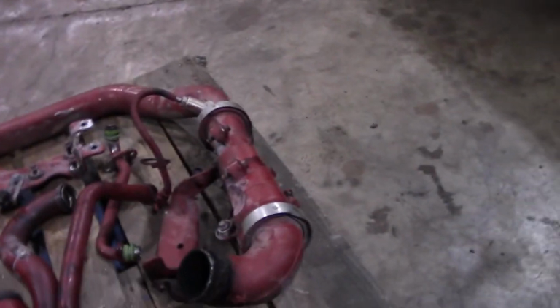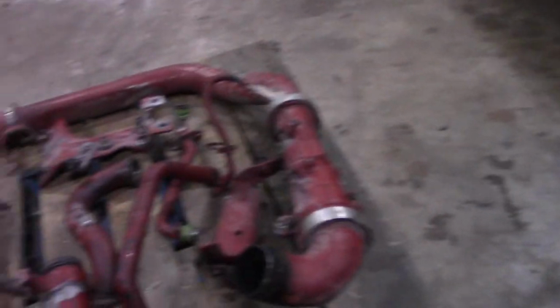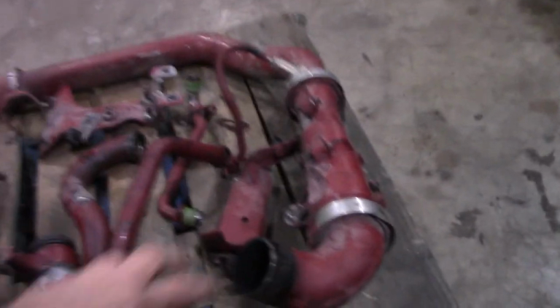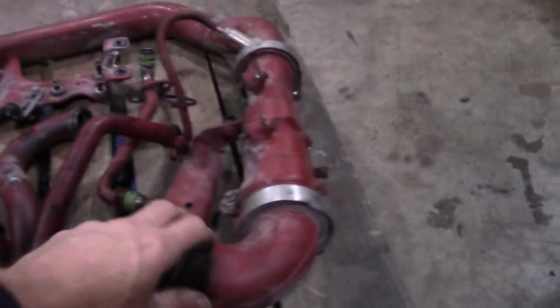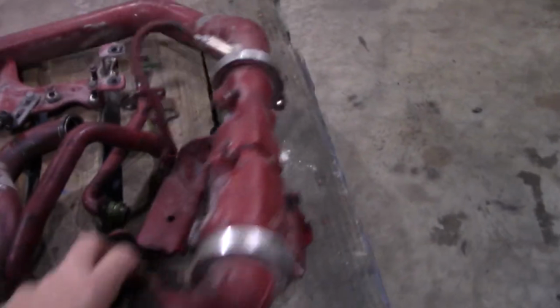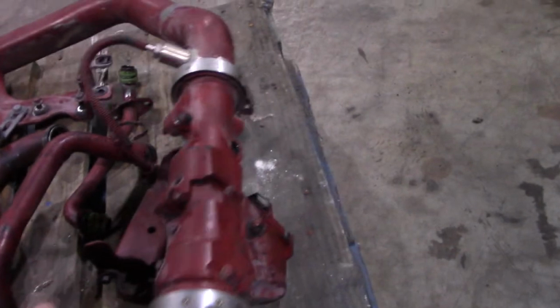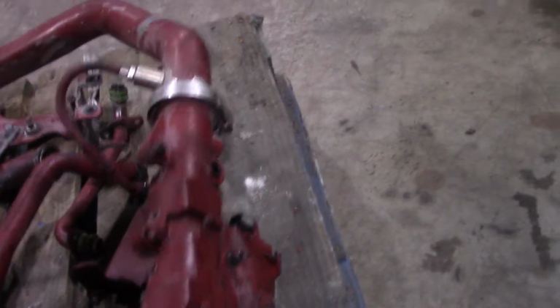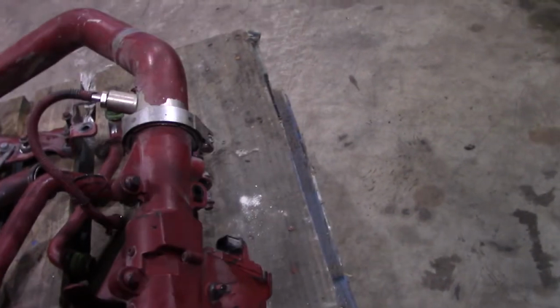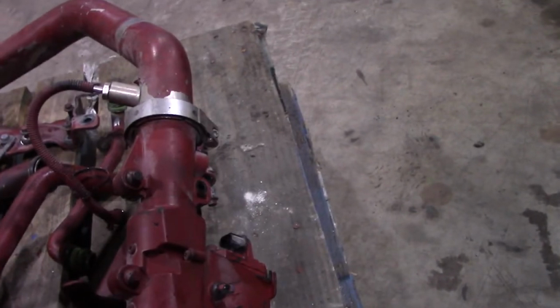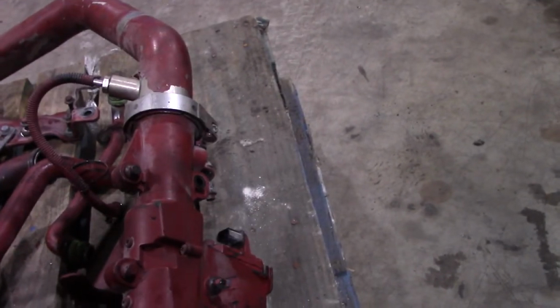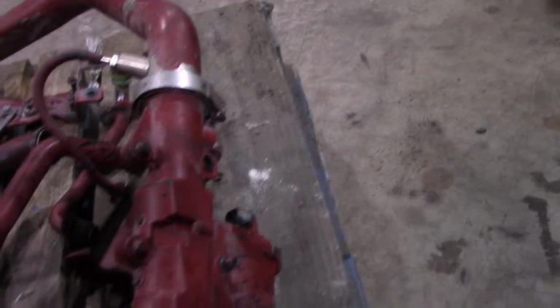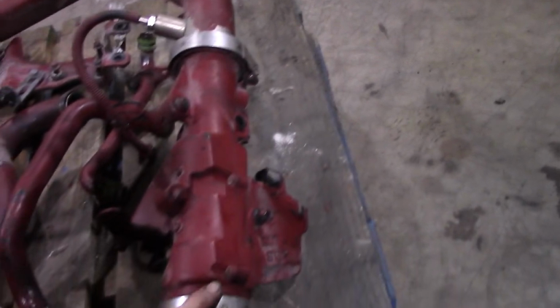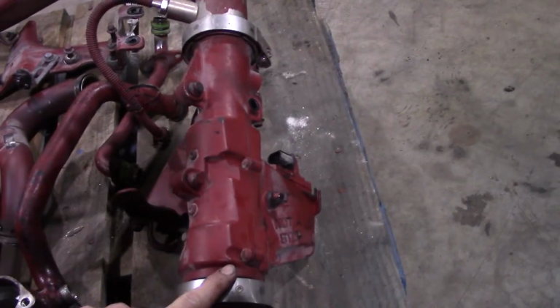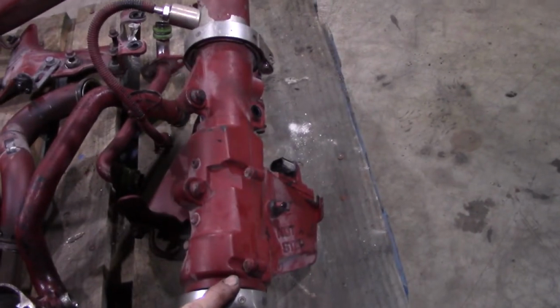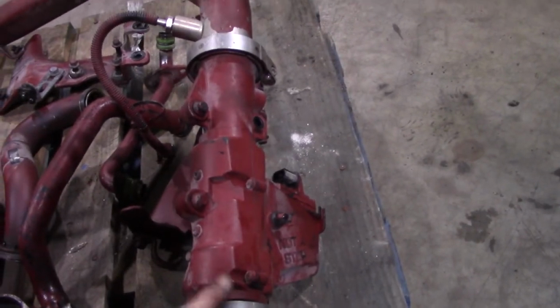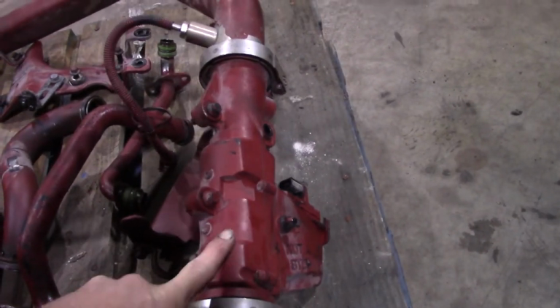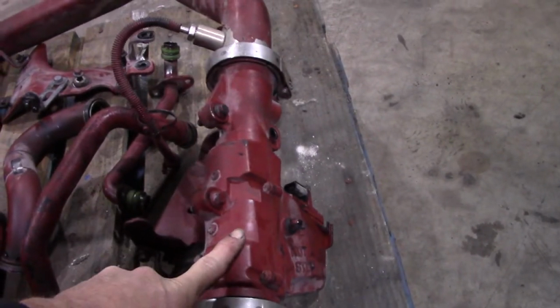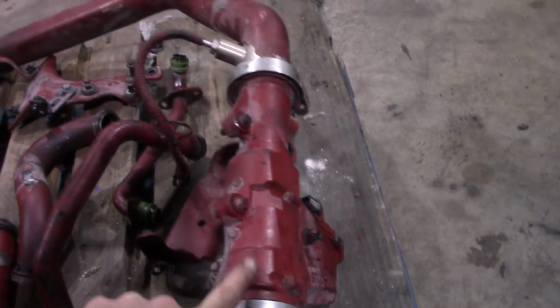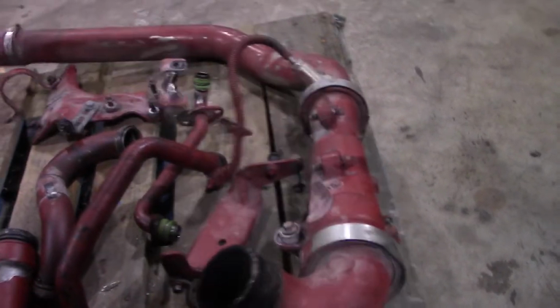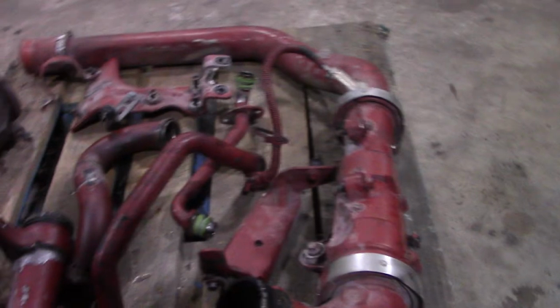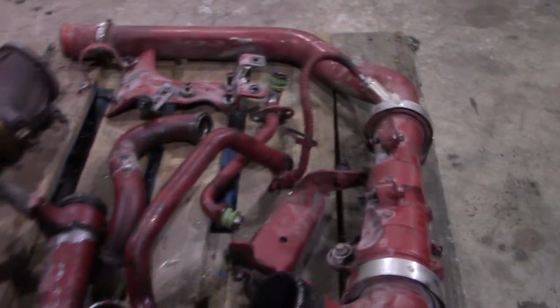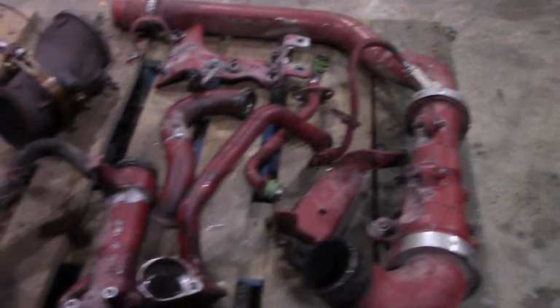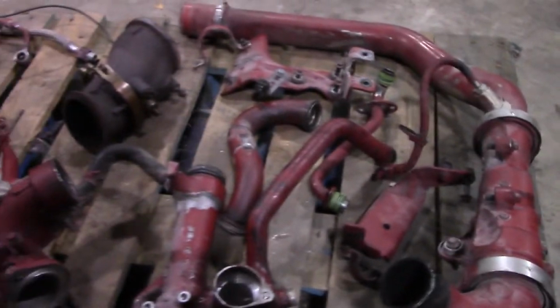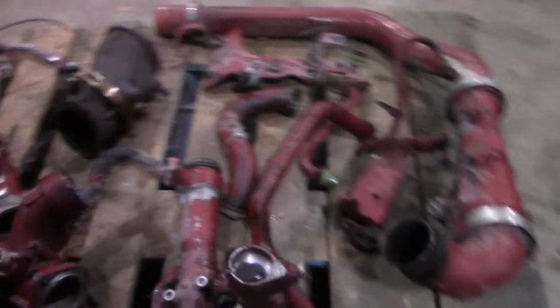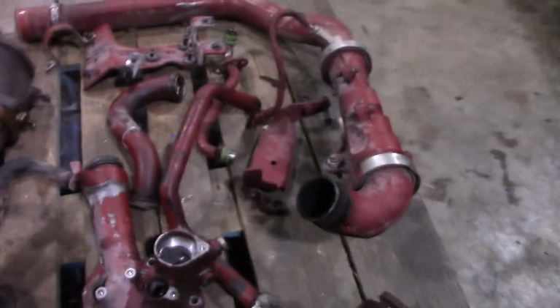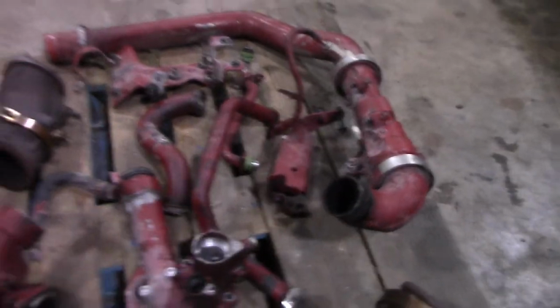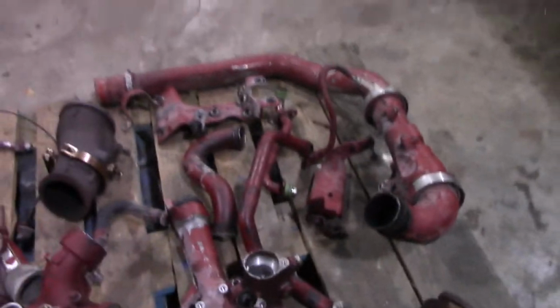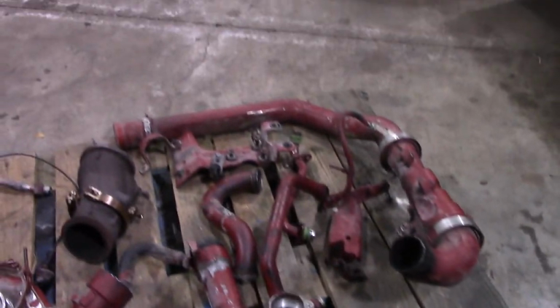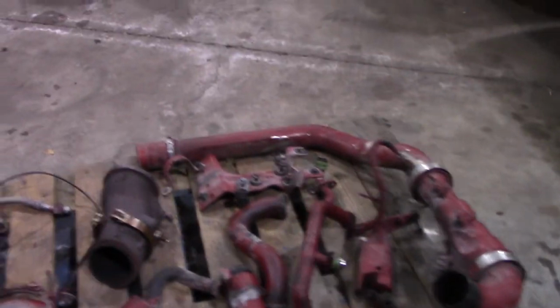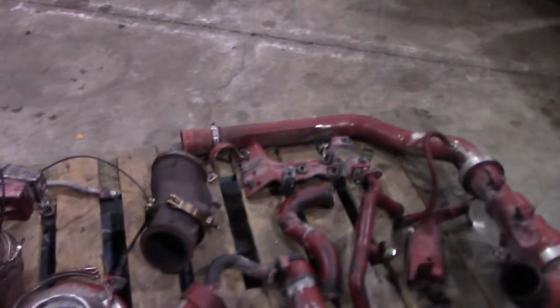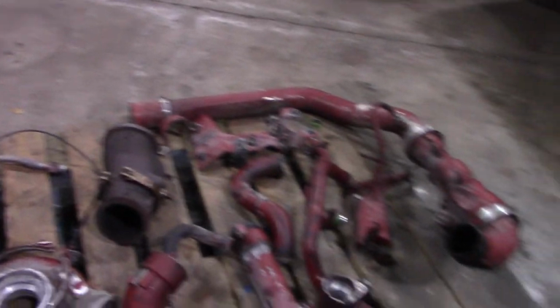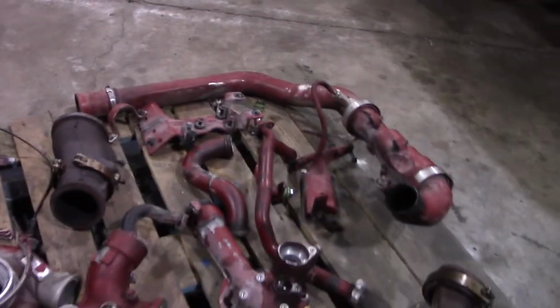The MP8s have the Delta P mounted on this pipe here on the side instead of the intake side — so there are a couple little differences on this engine compared to the MP7.